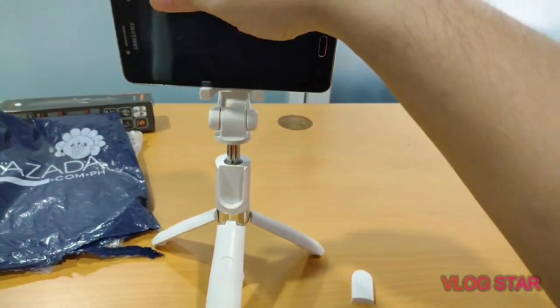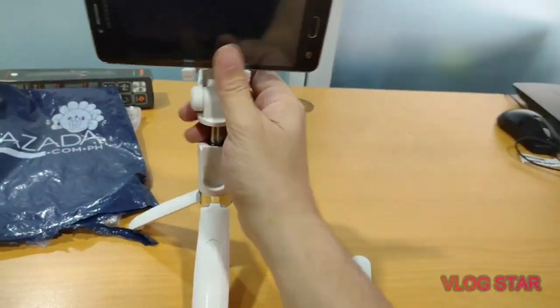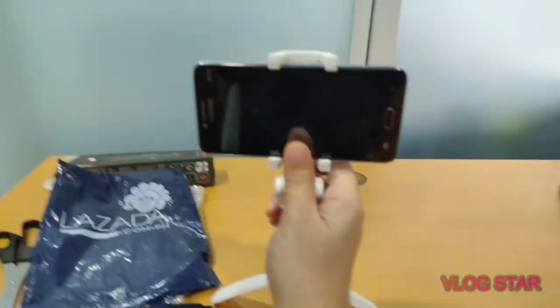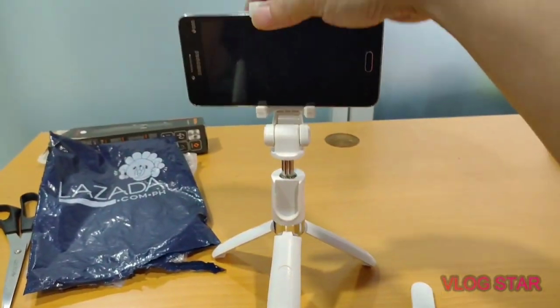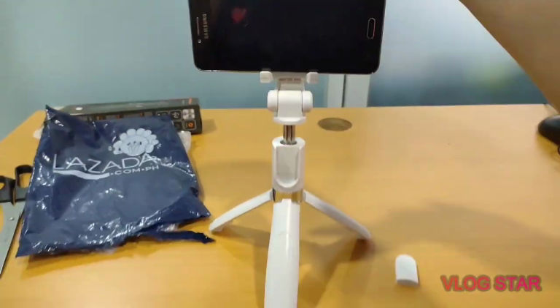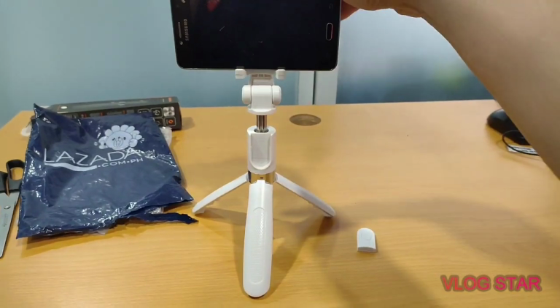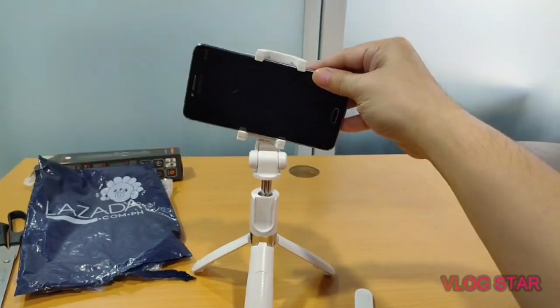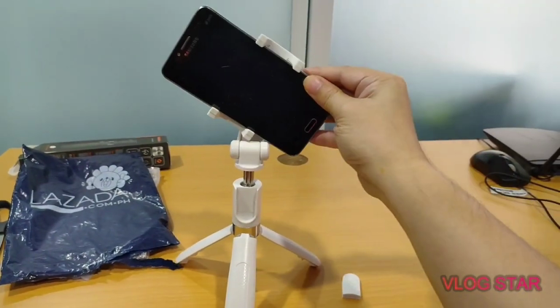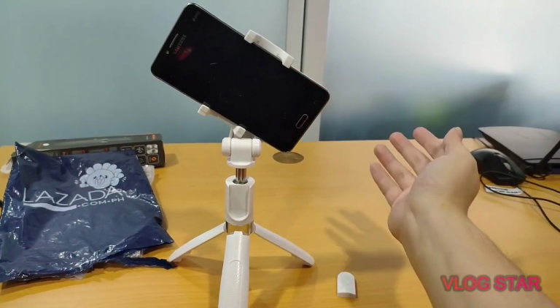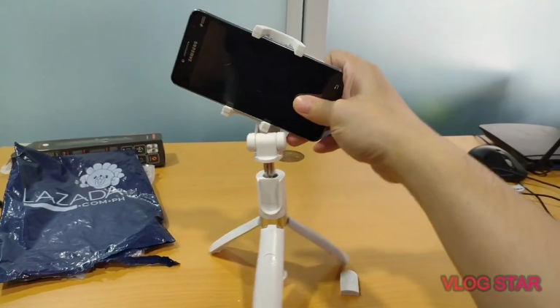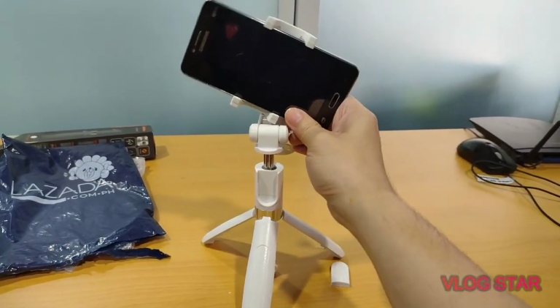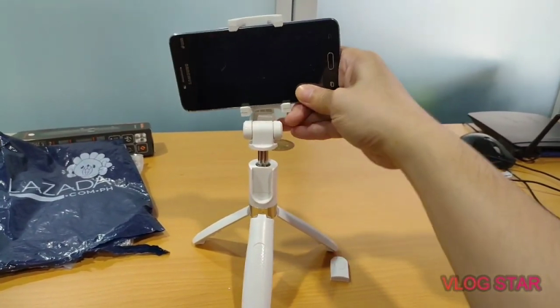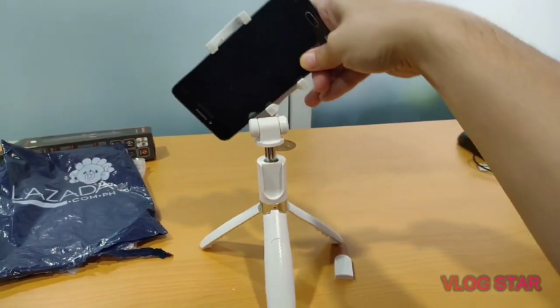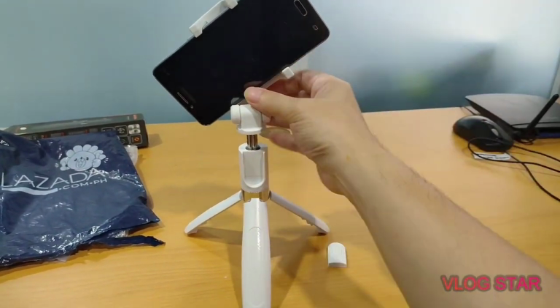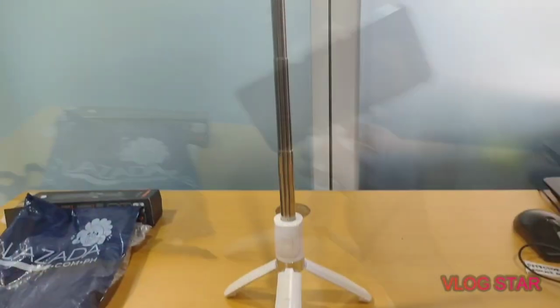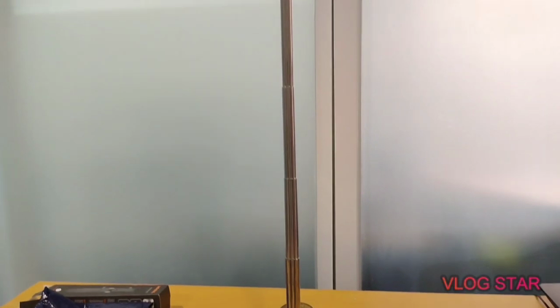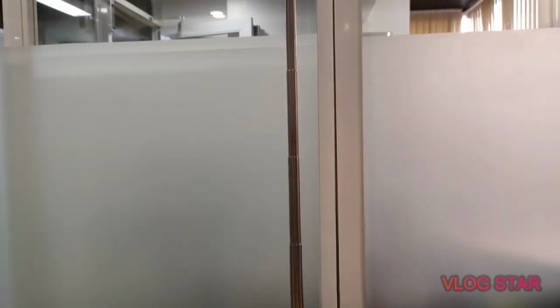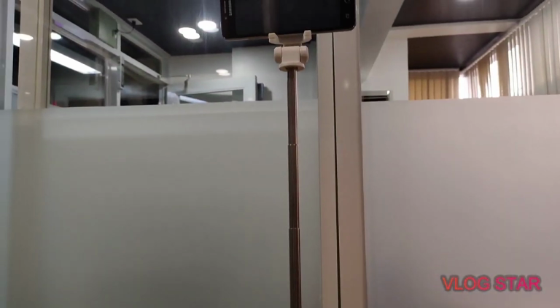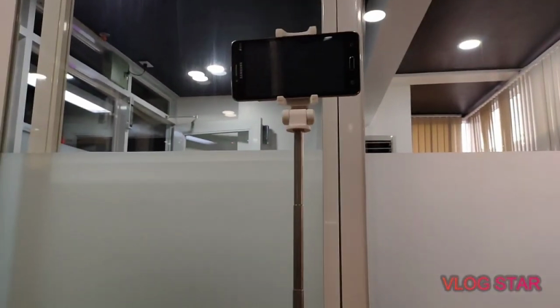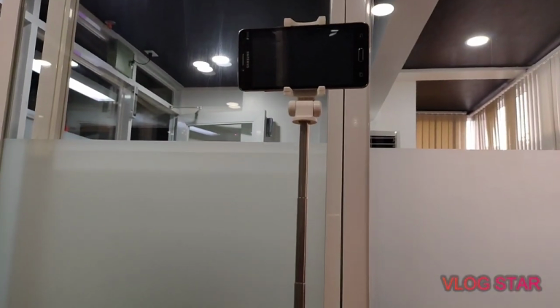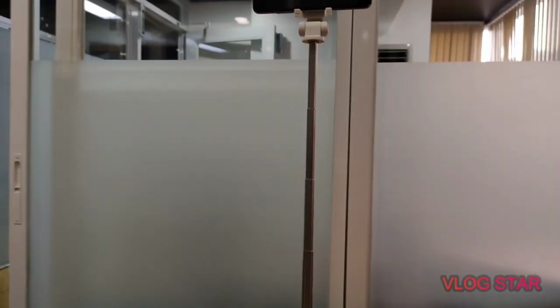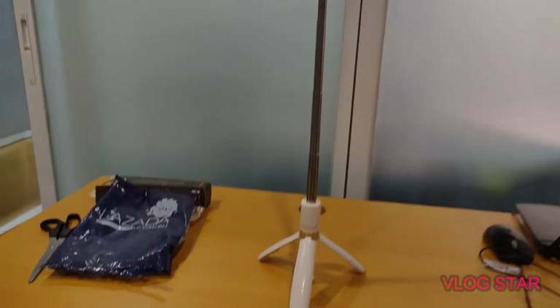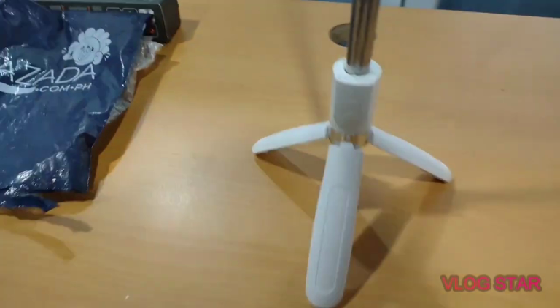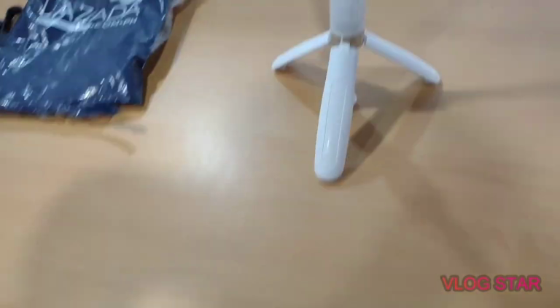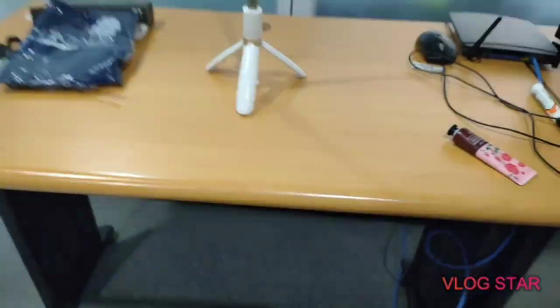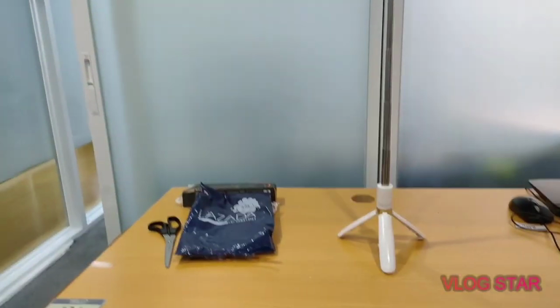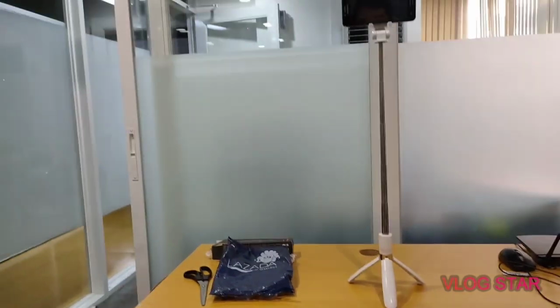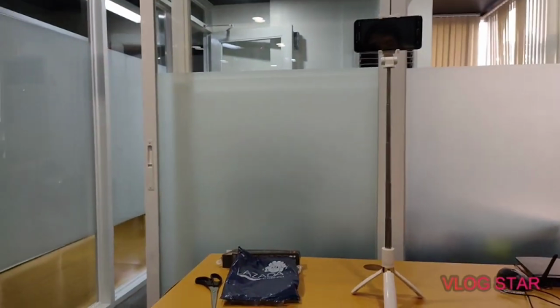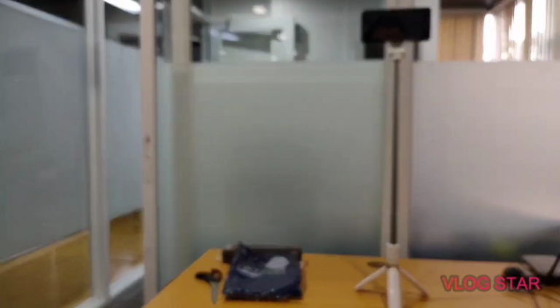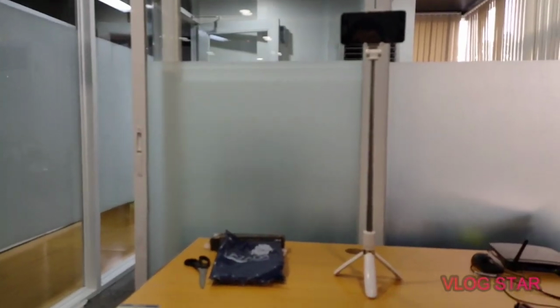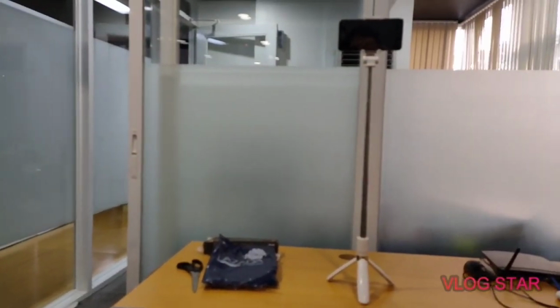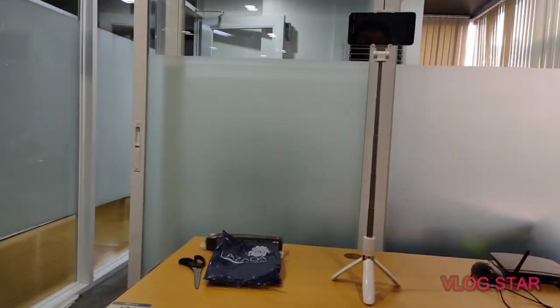Let's see how flexible this is. You can rotate it 360 degrees — you just need to adjust the phone. And that's the full length — it's pretty high. That's how it looks like.